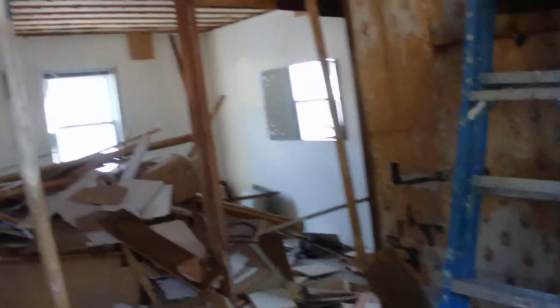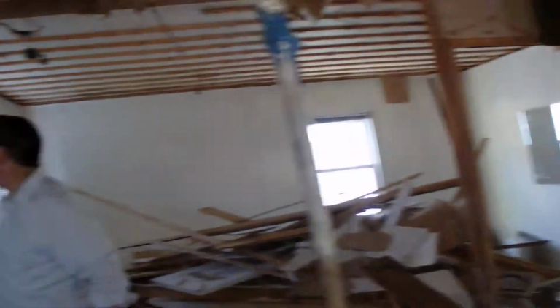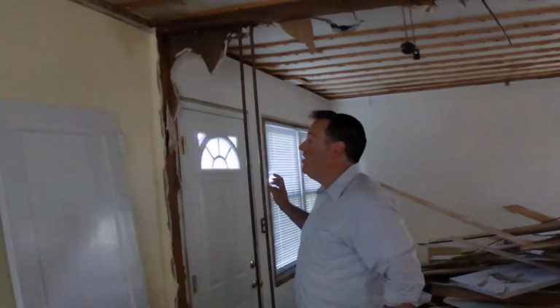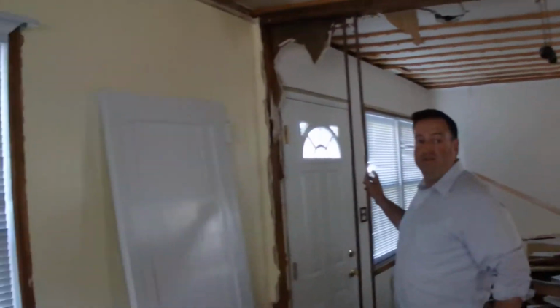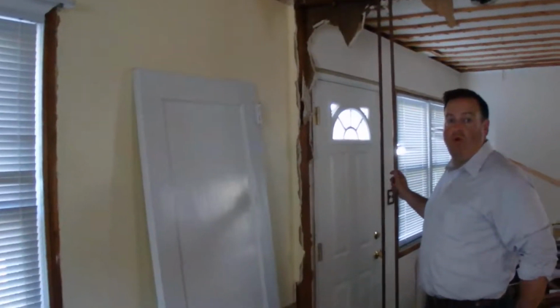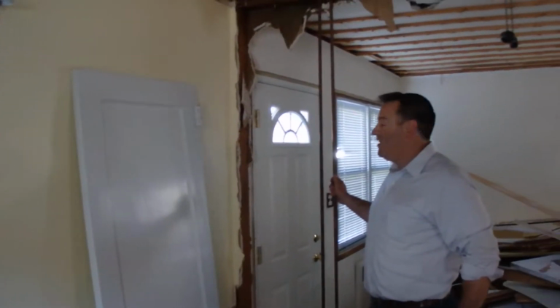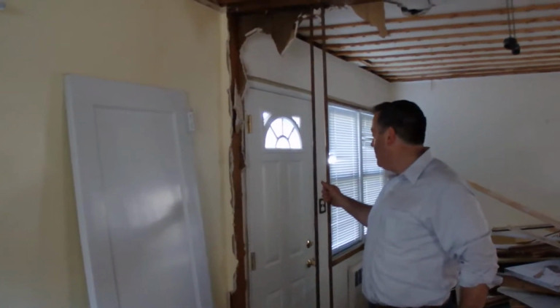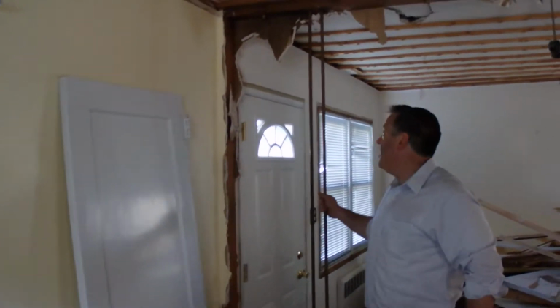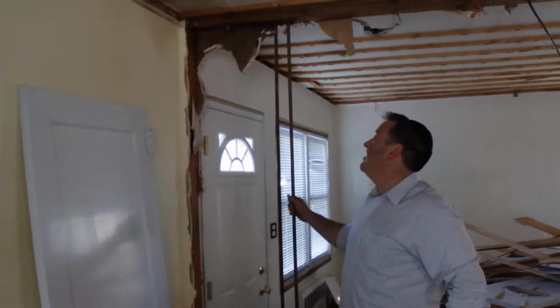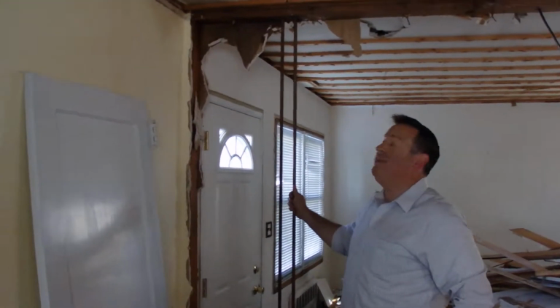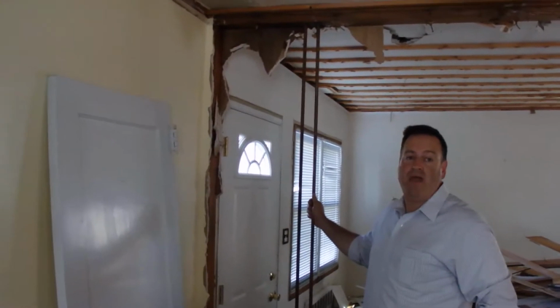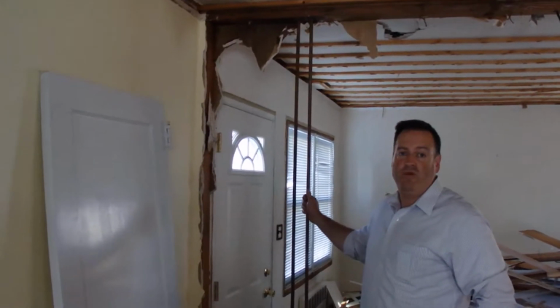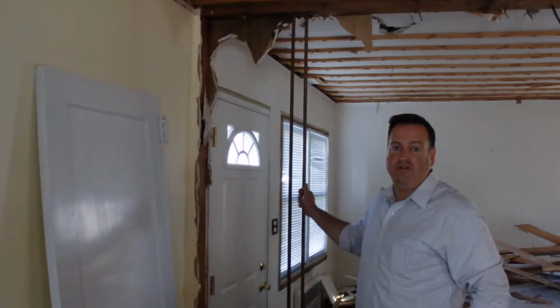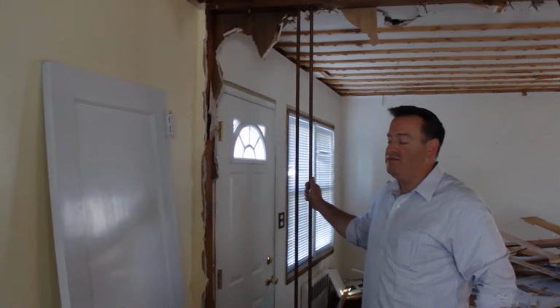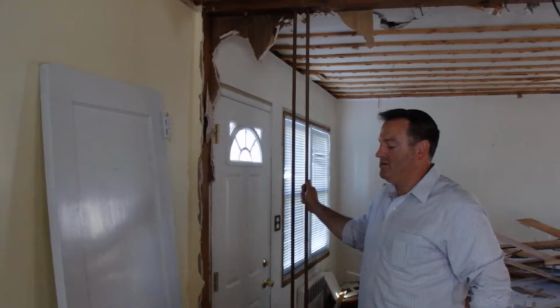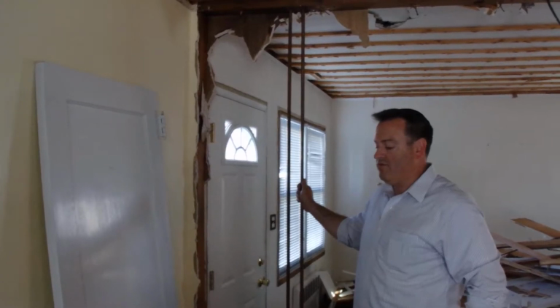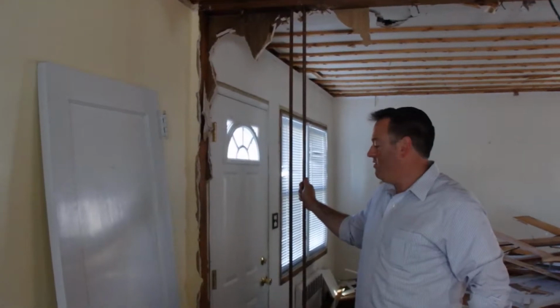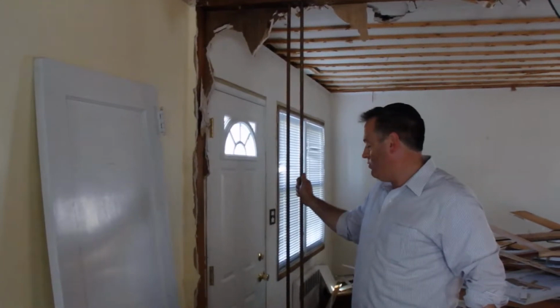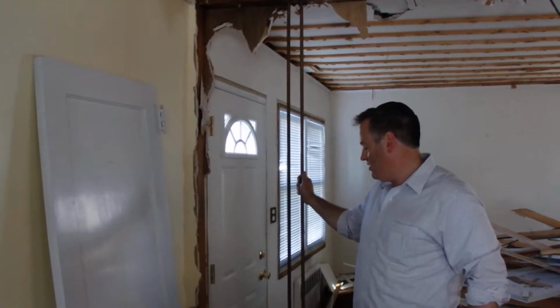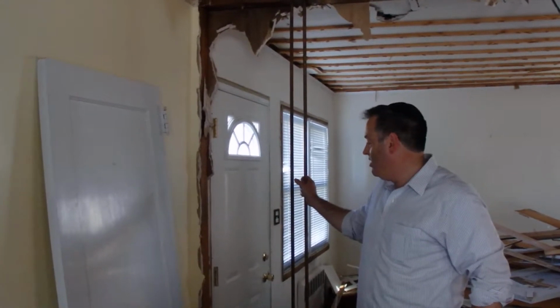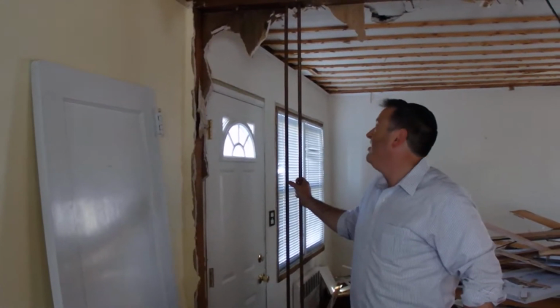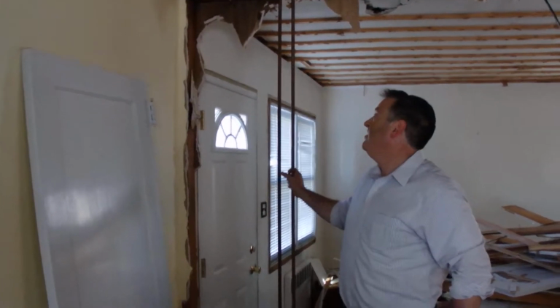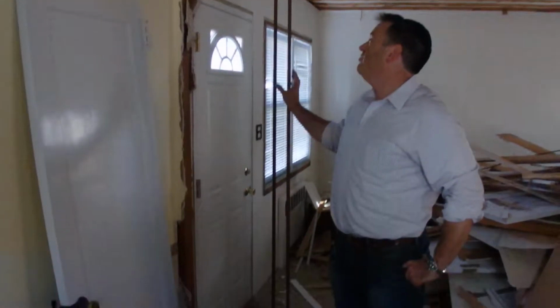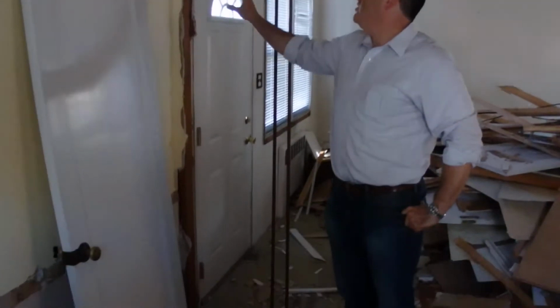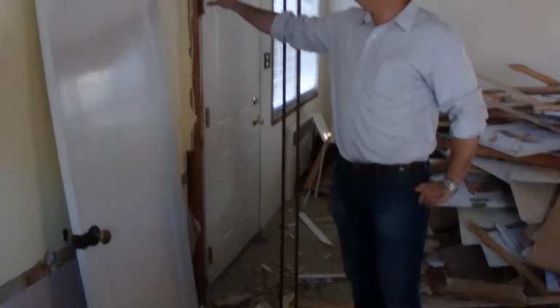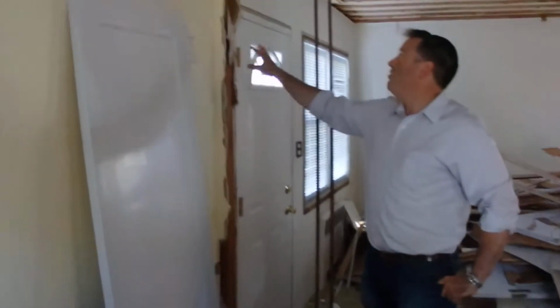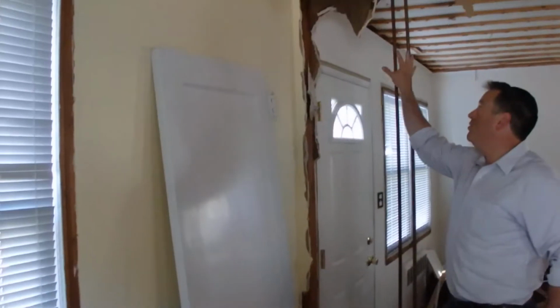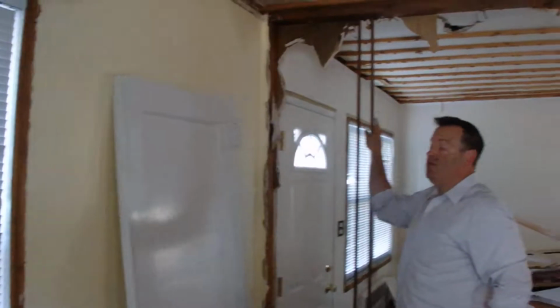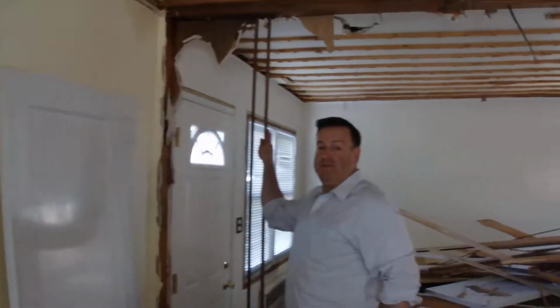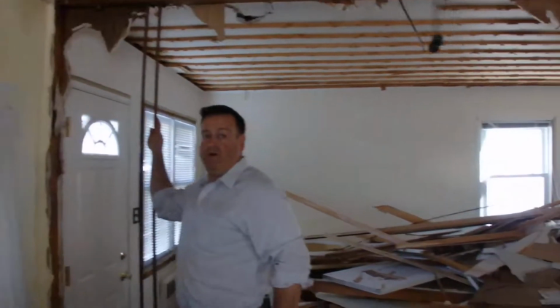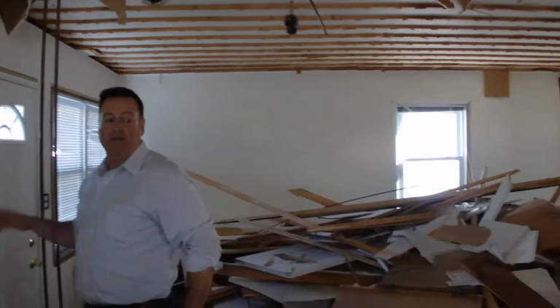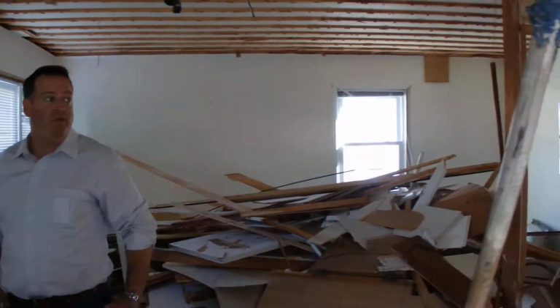Look over here — there's a wall we're taking down, and it's got the heating pipes for one of the bedrooms upstairs. So we're going to have to figure out what we're doing here. Either we're going to move these over, or maybe we'll leave a little piece of a wall to hide them.